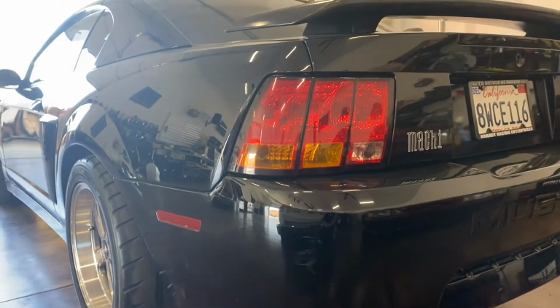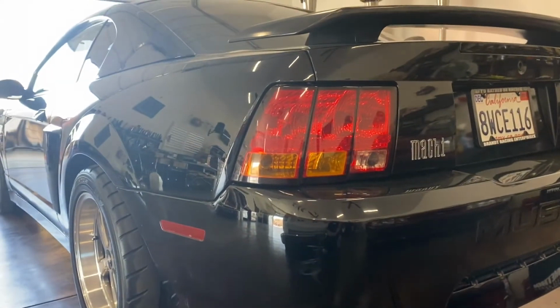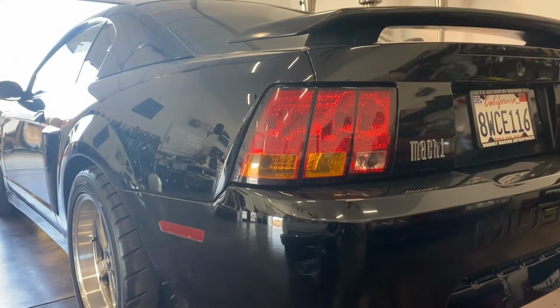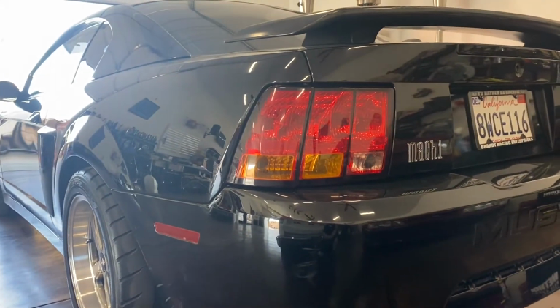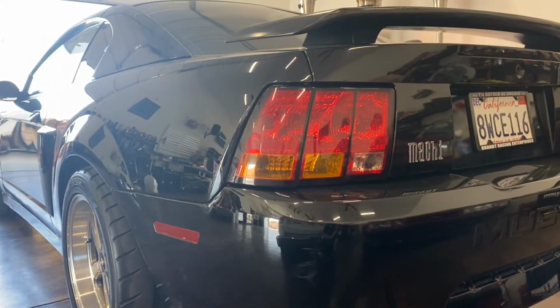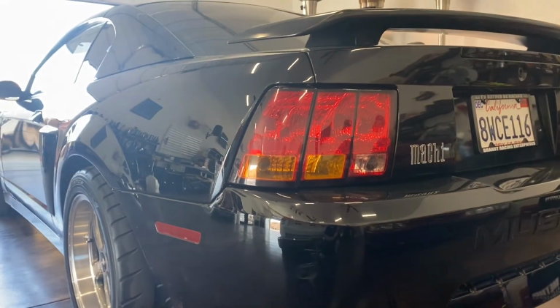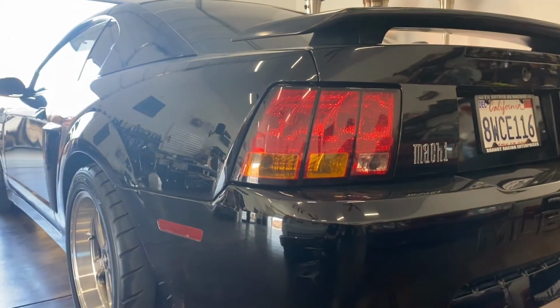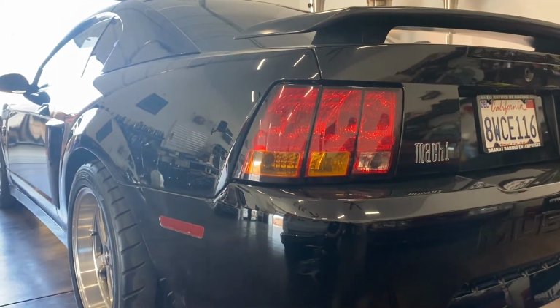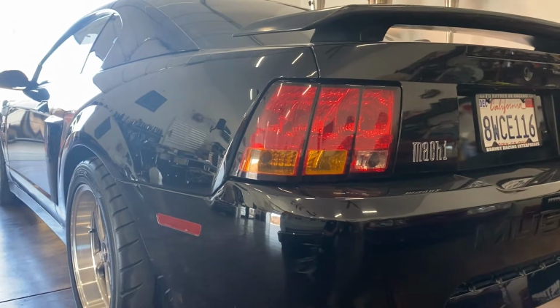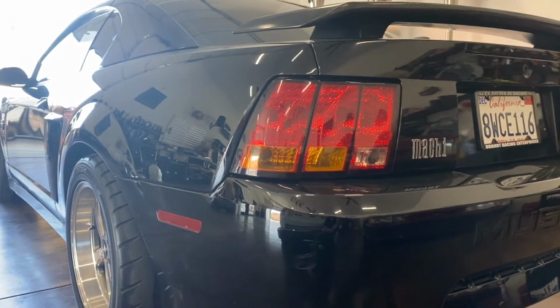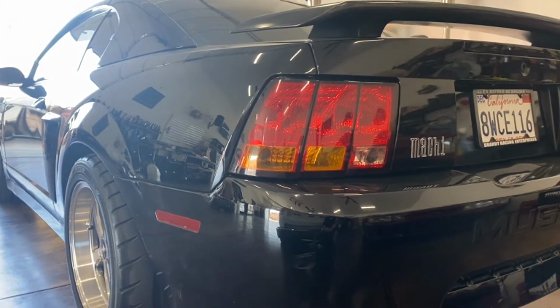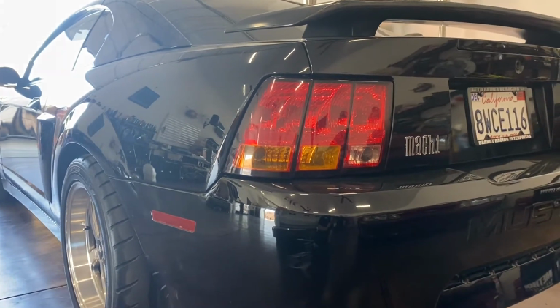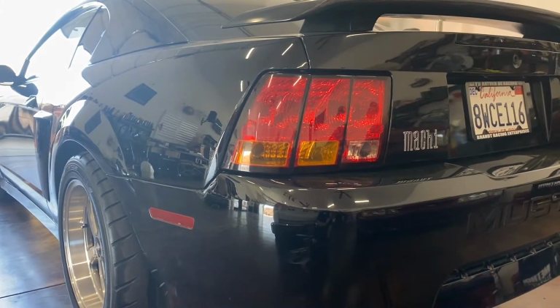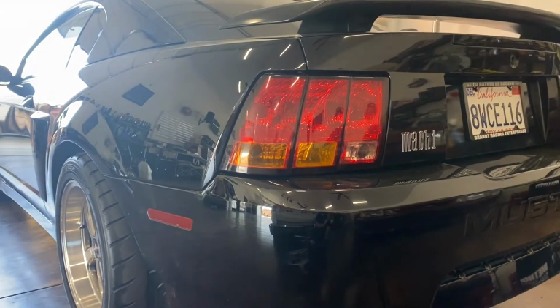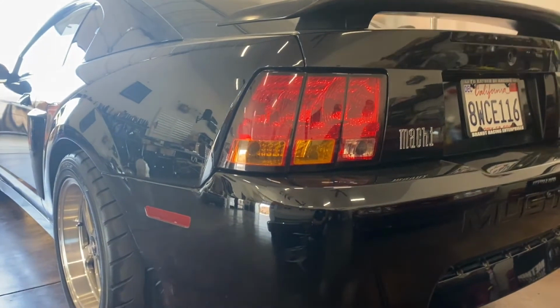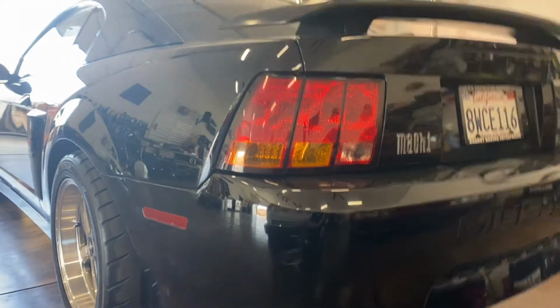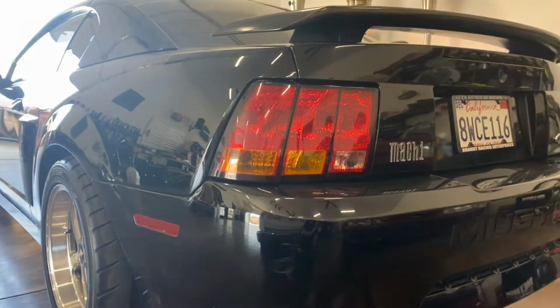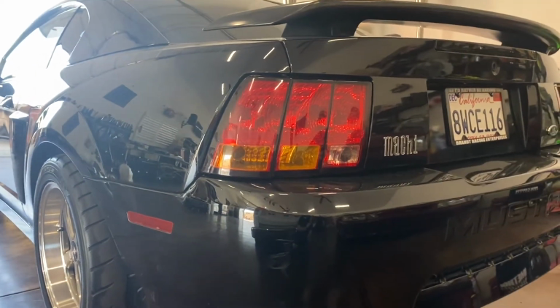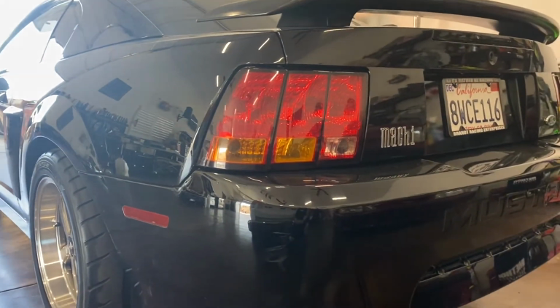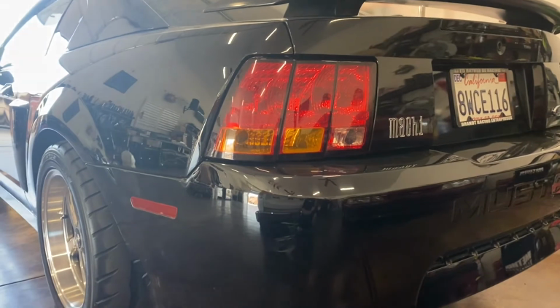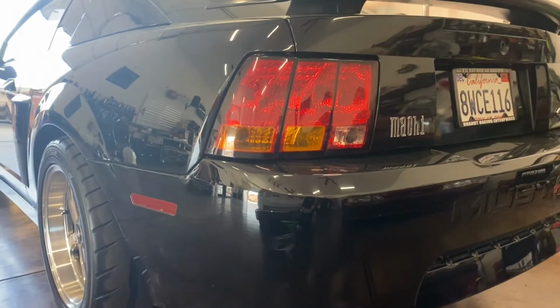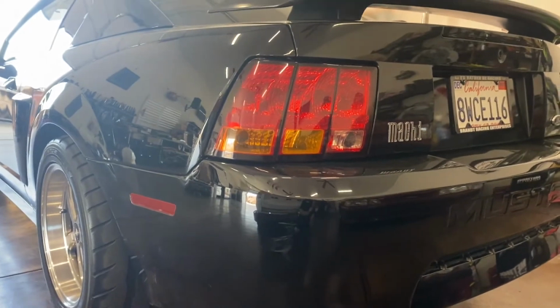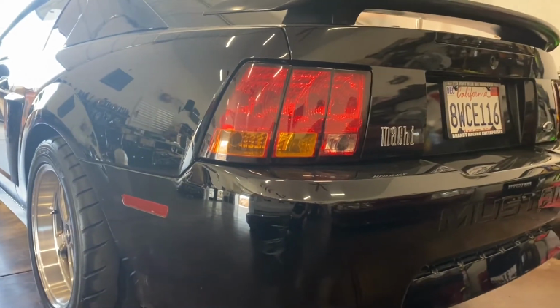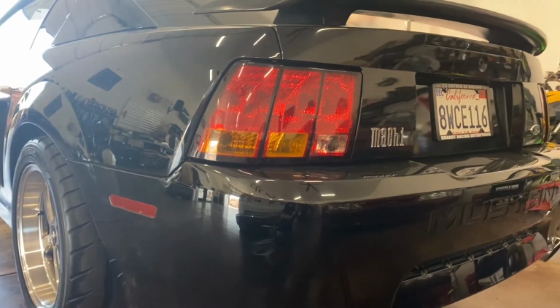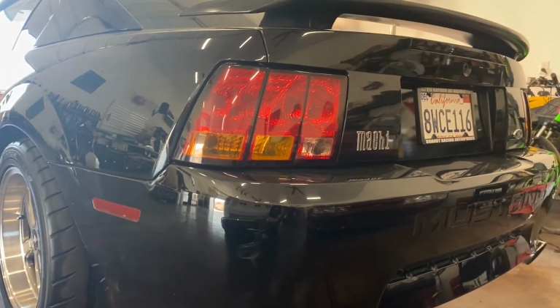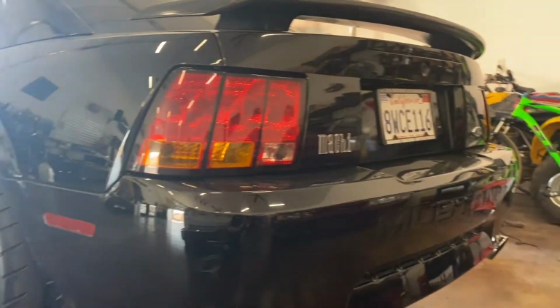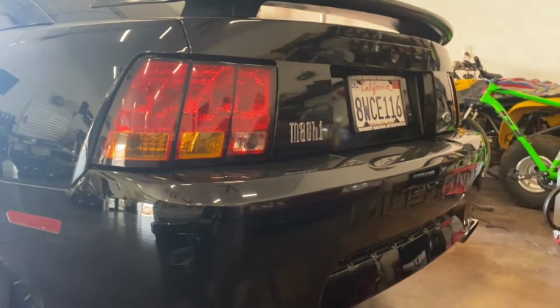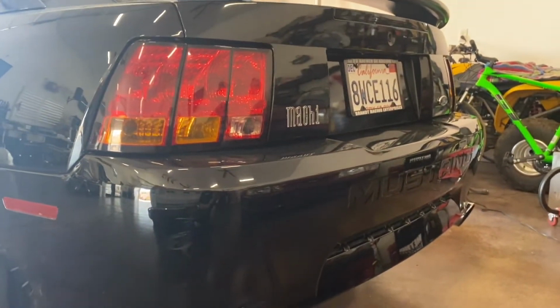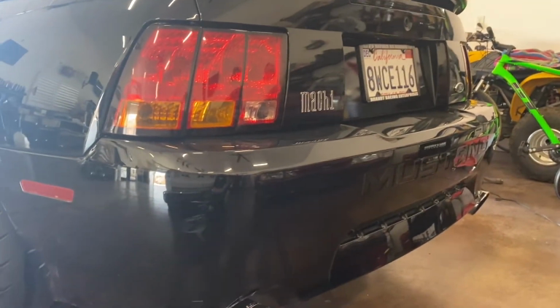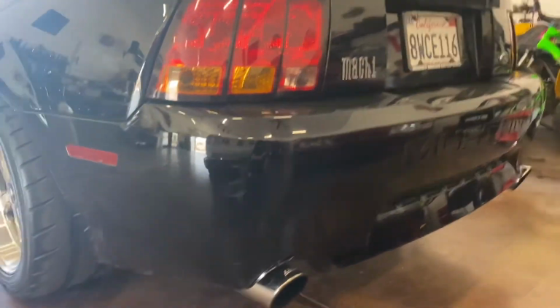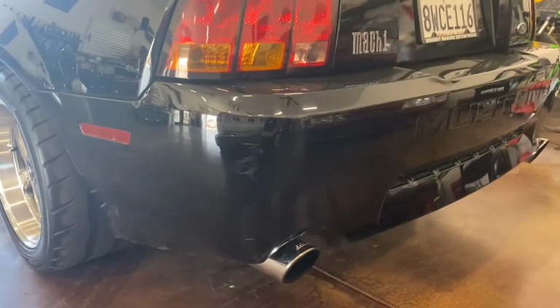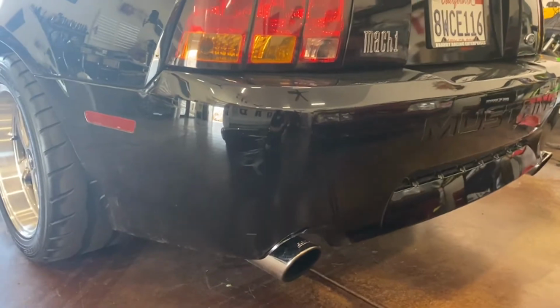We noticed the colors were quite significantly different, and then we noticed his taillights said 'Made in Japan.' So that's a couple of things about the taillights that are done to the car.